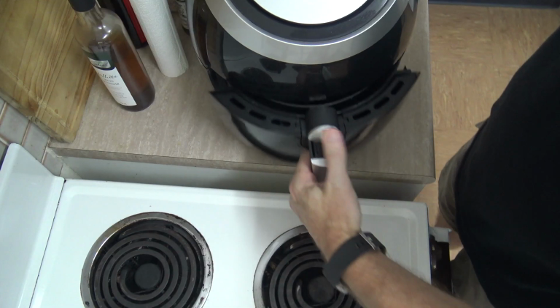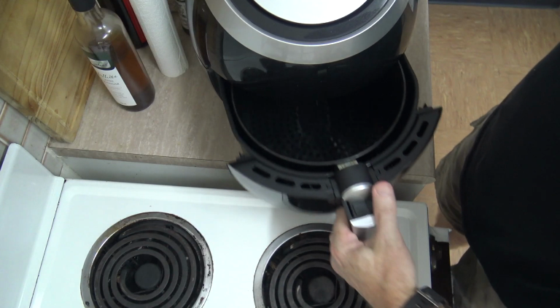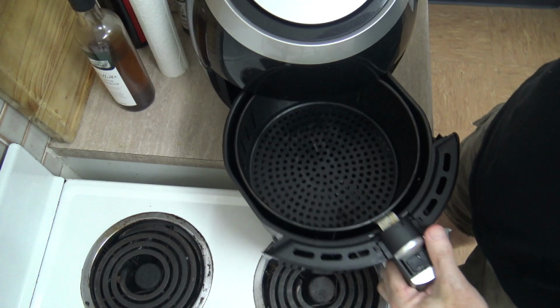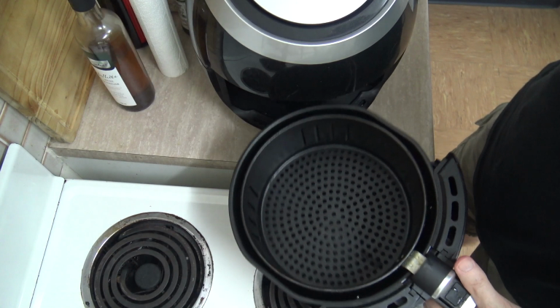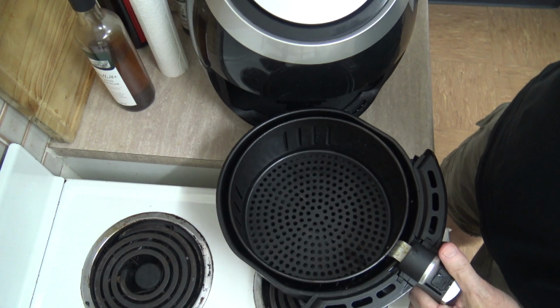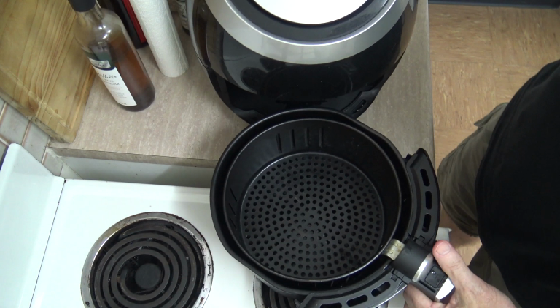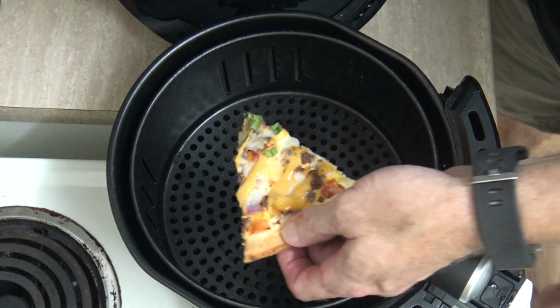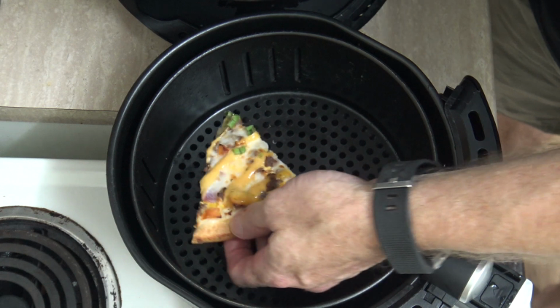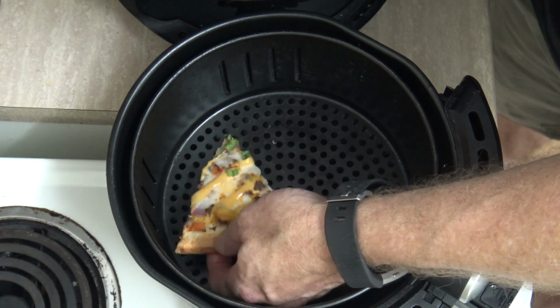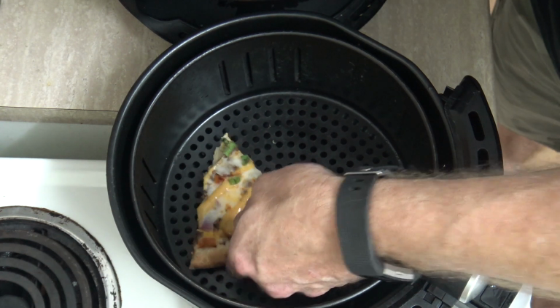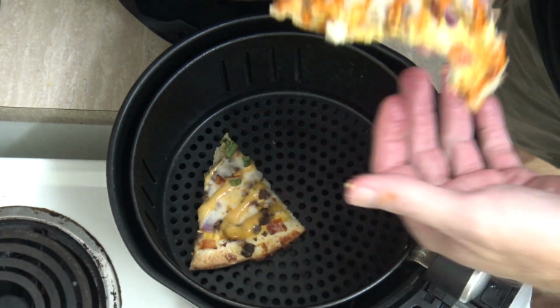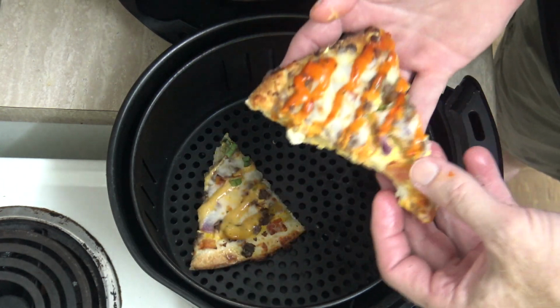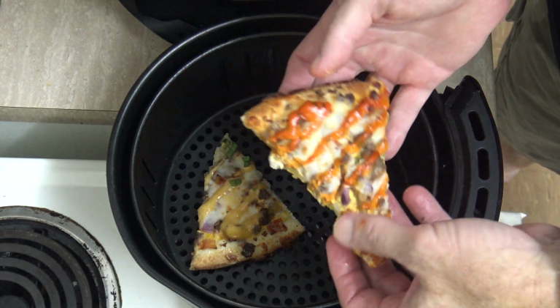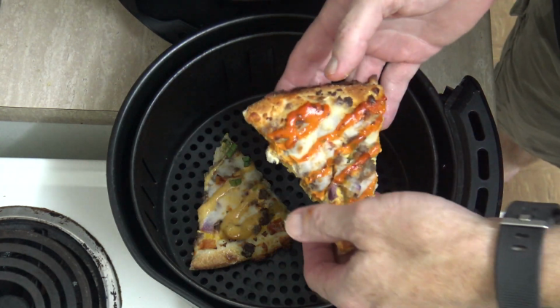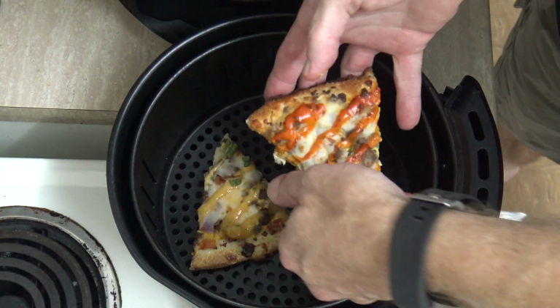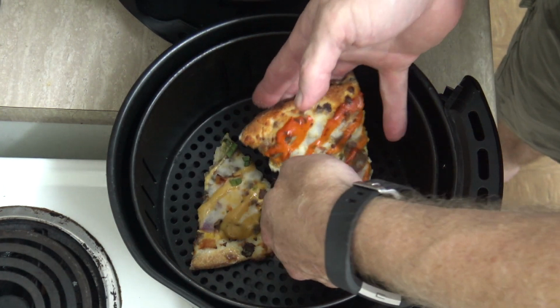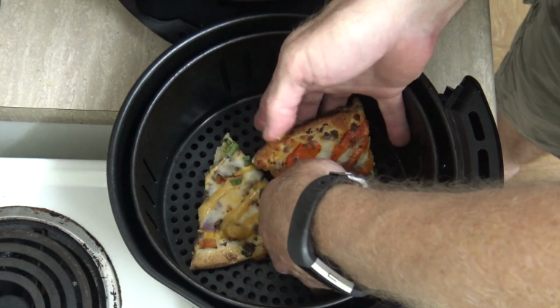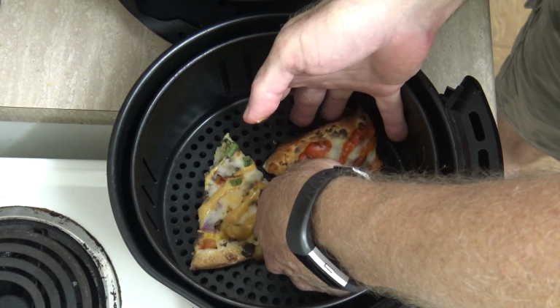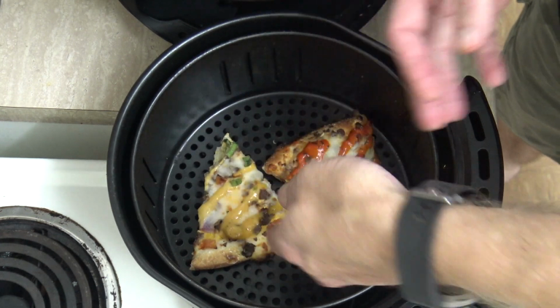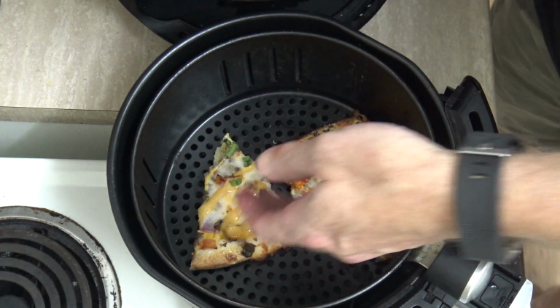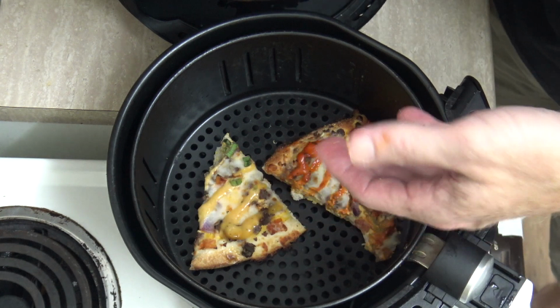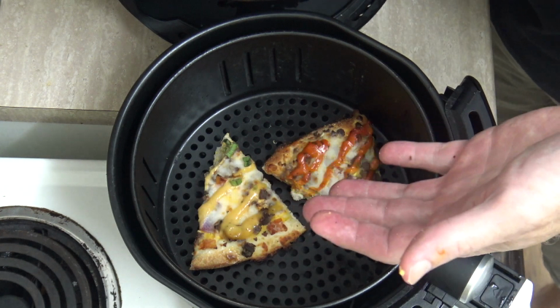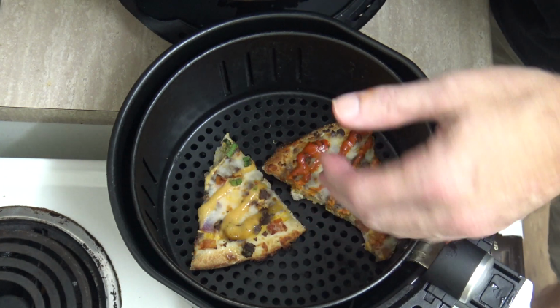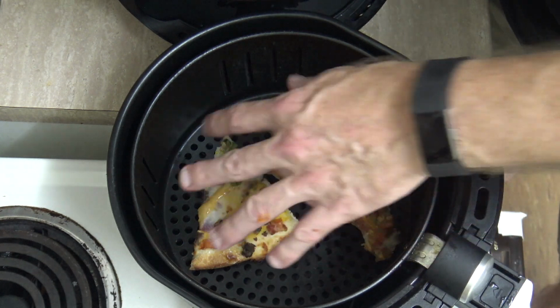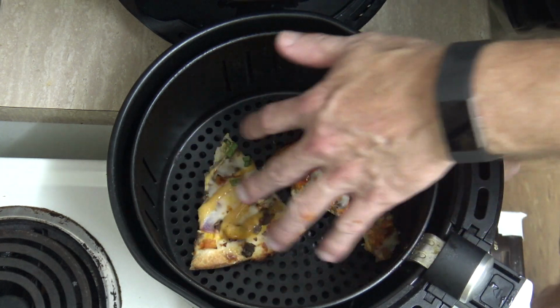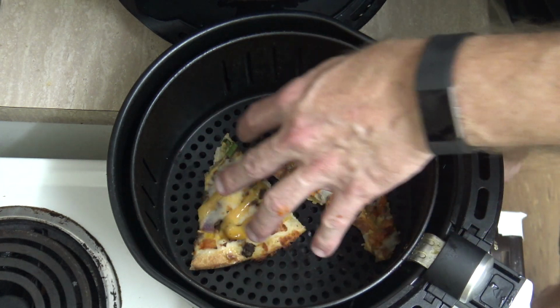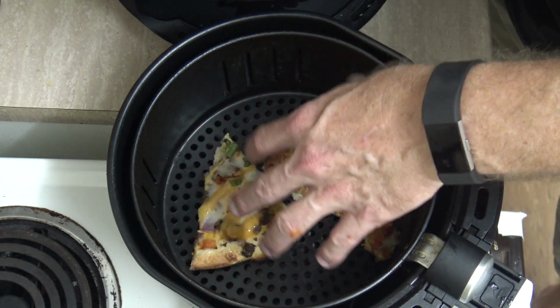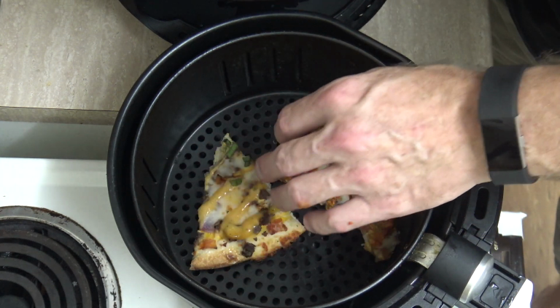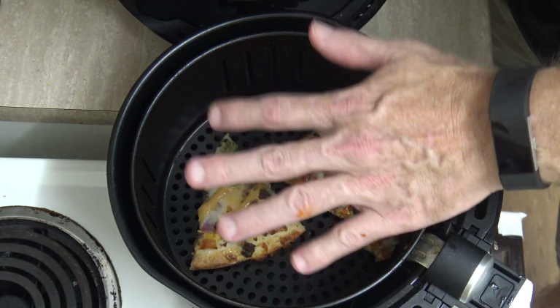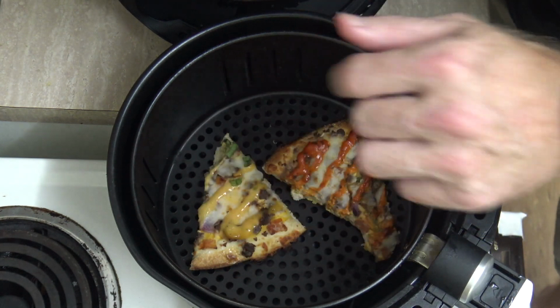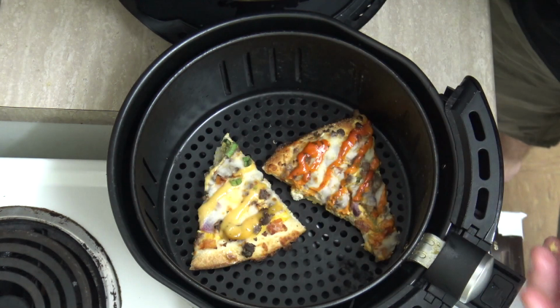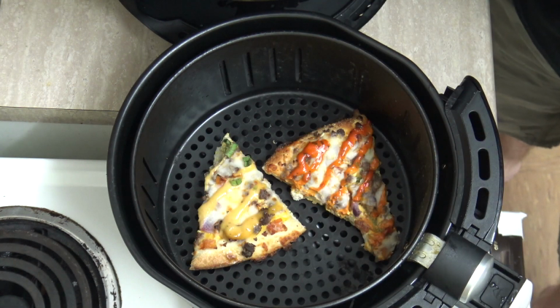Alright, let's pull out the drawer and place in our pieces of pizza. You can fit two, three, or four in here, but you have to keep them in a single layer — don't stack them on top of each other.